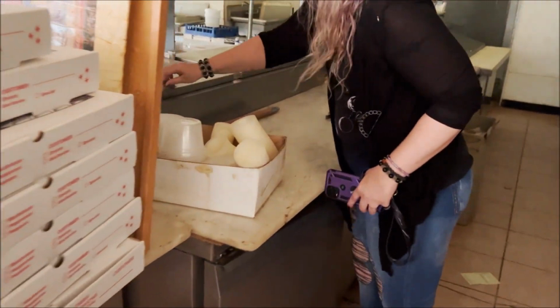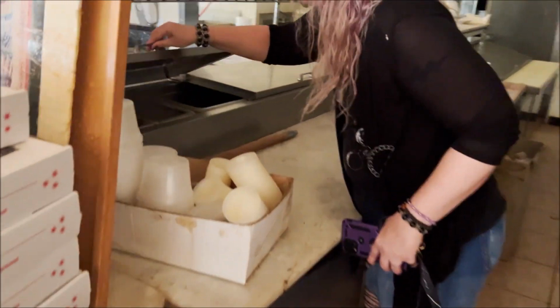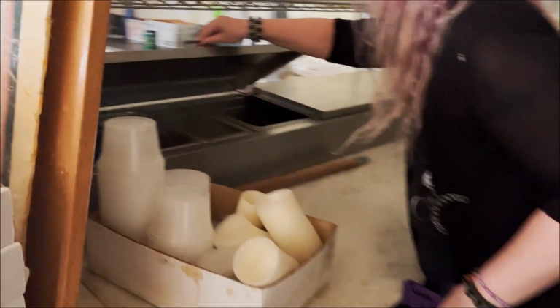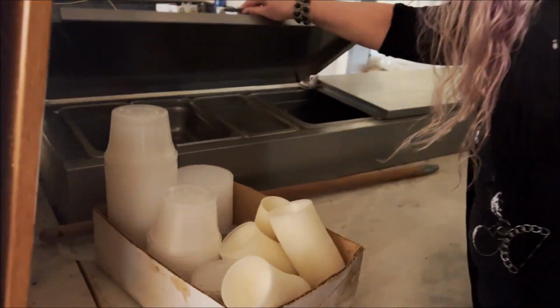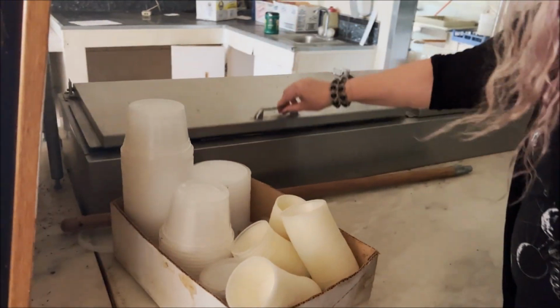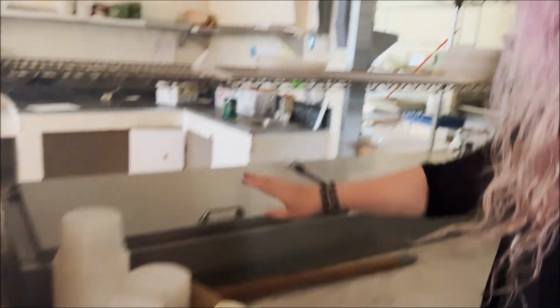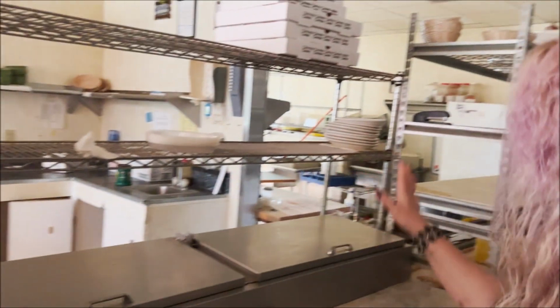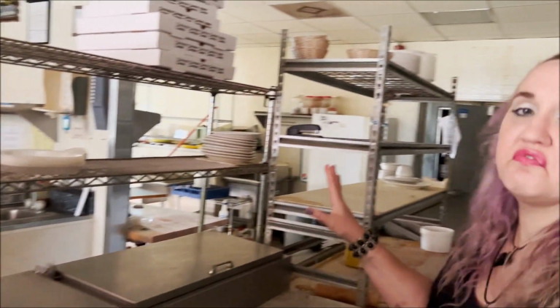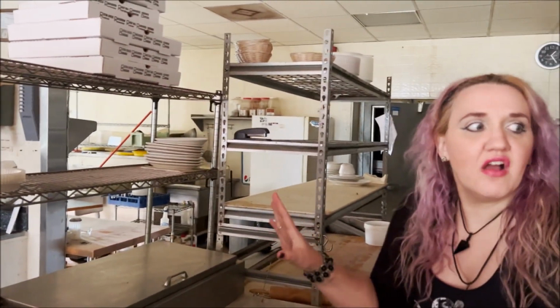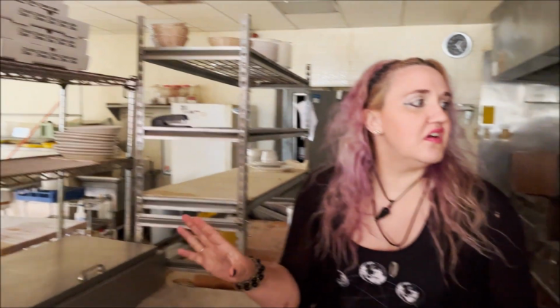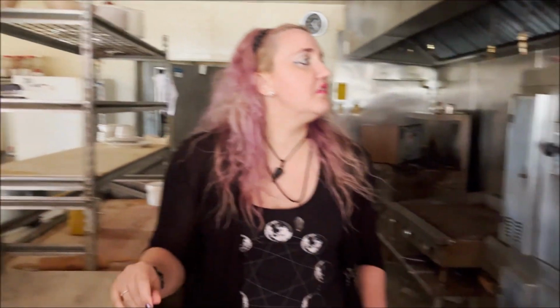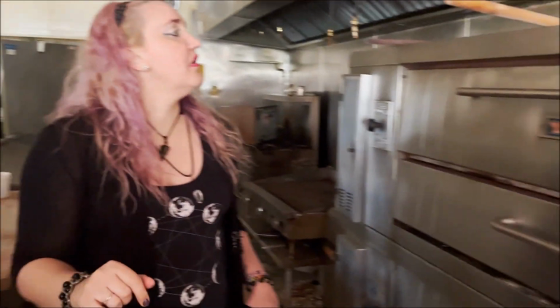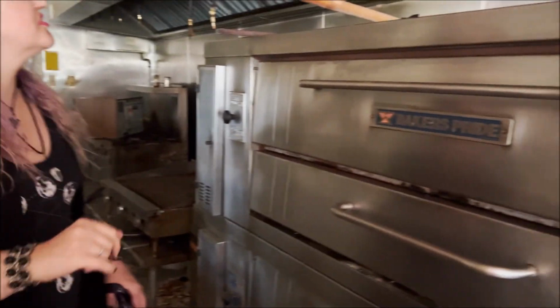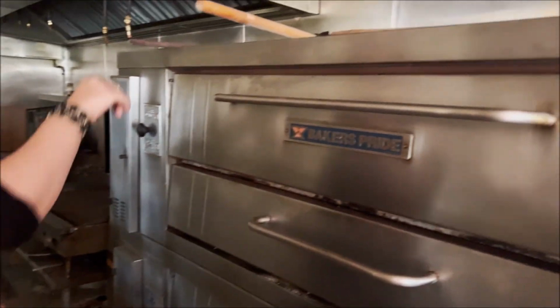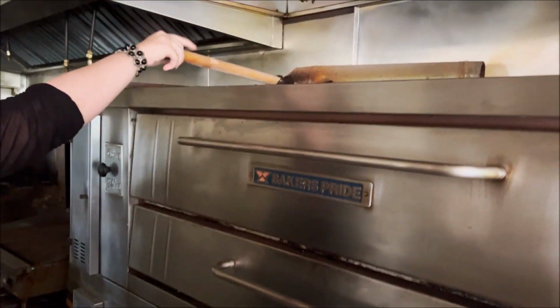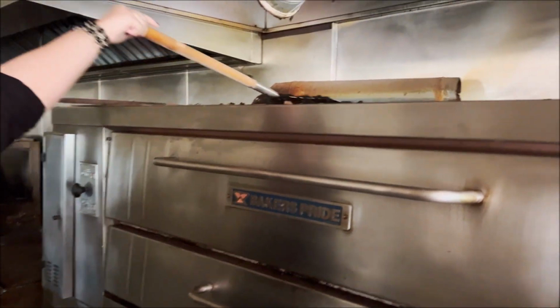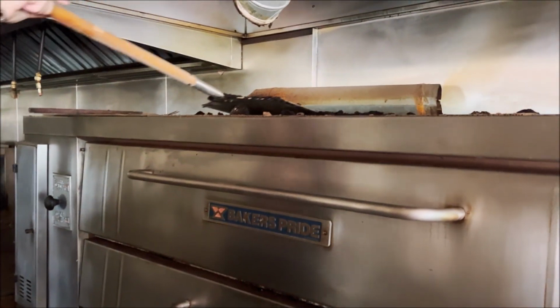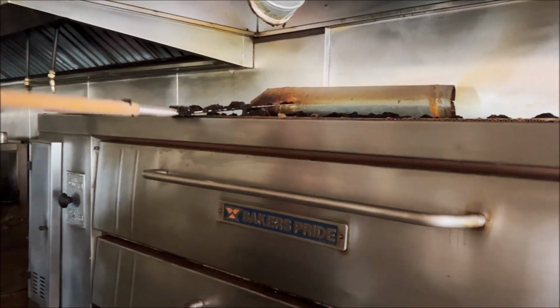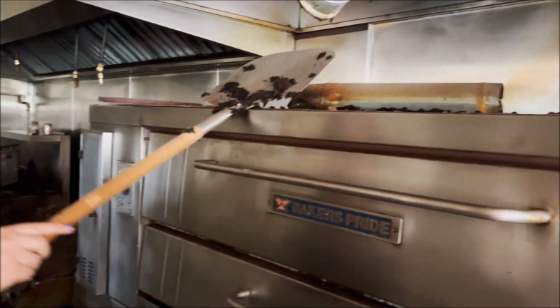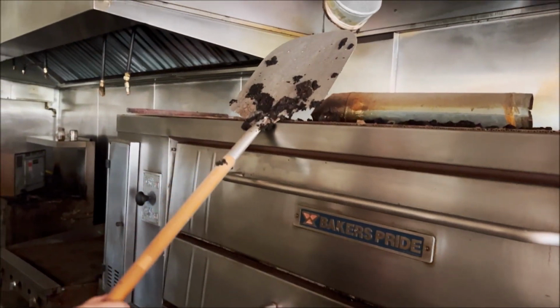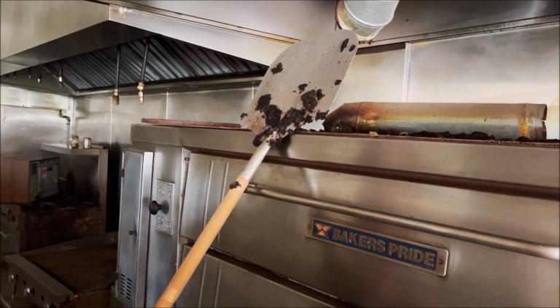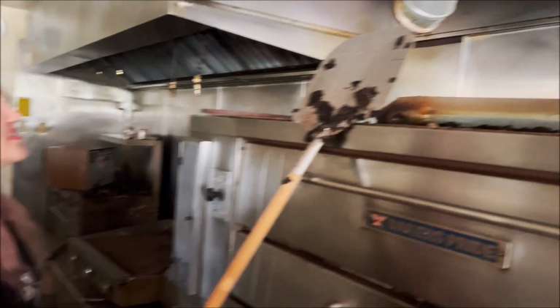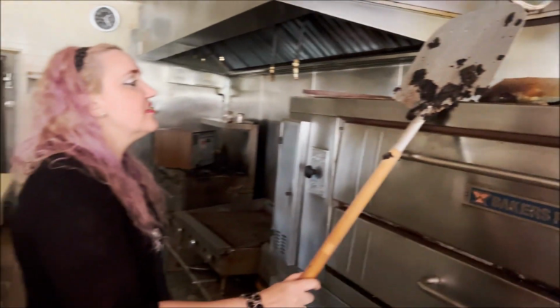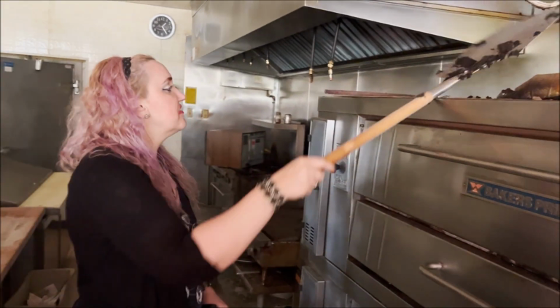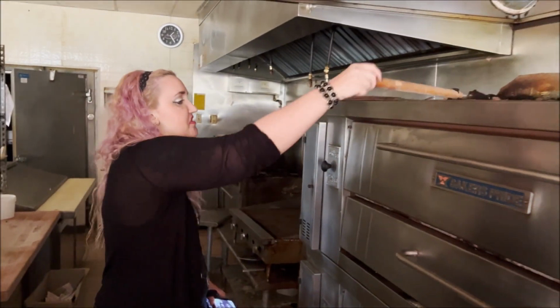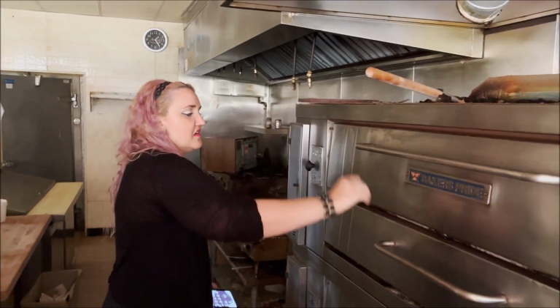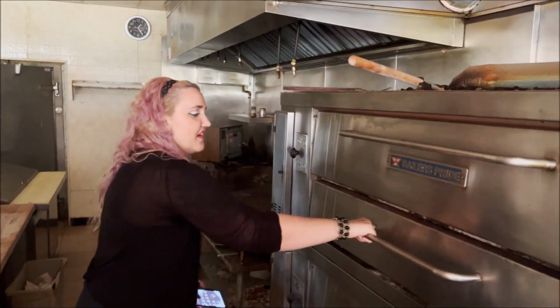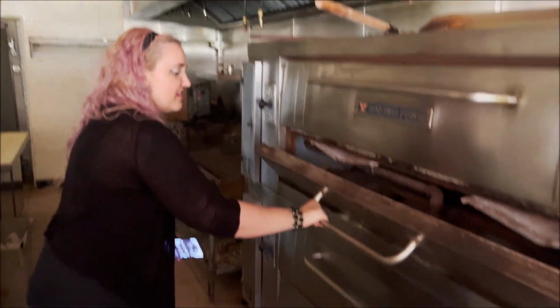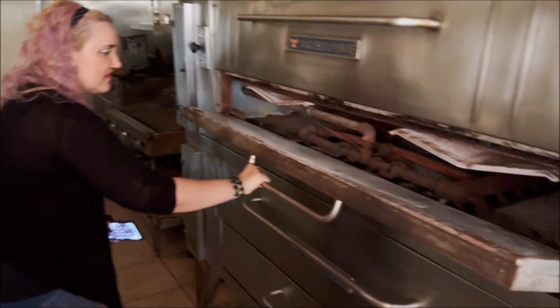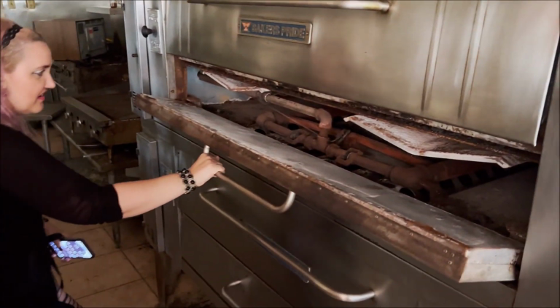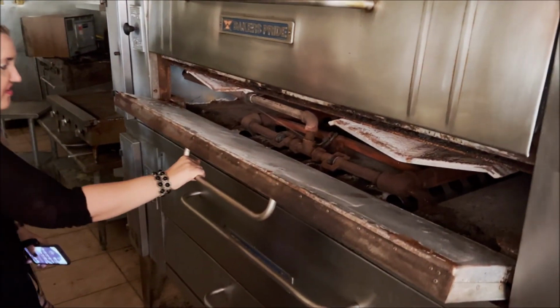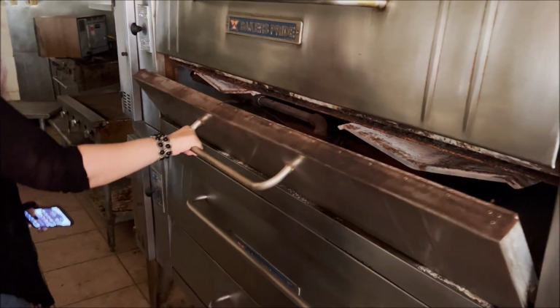This is crazy. At least they took all the food out — no rats. I always wanted one of these, so it's kind of gross. The ovens. Definitely an interesting shot.